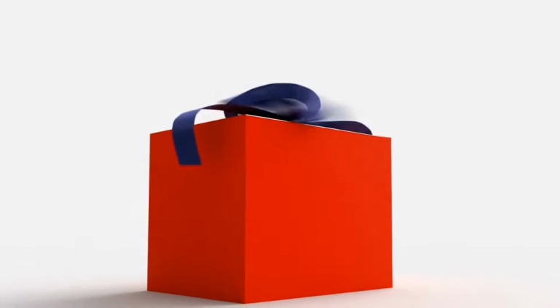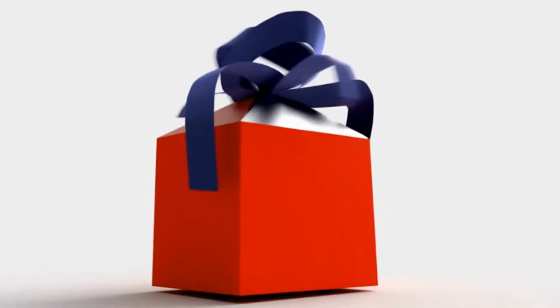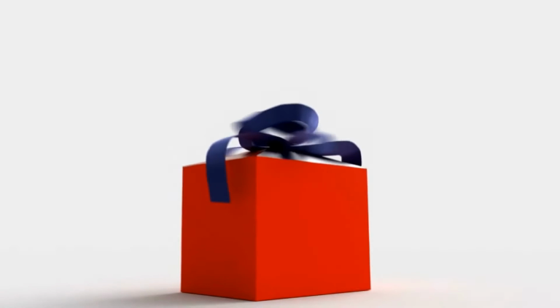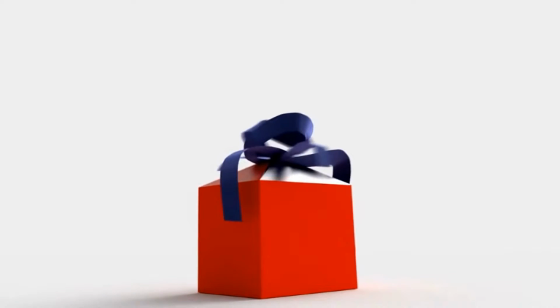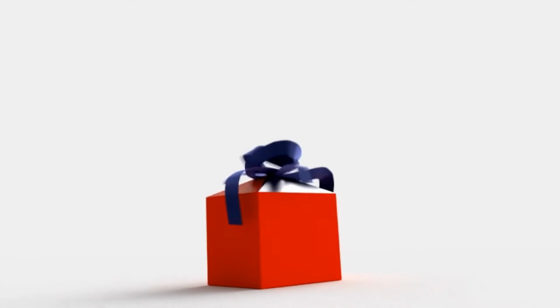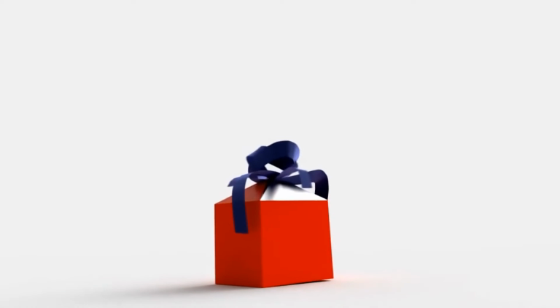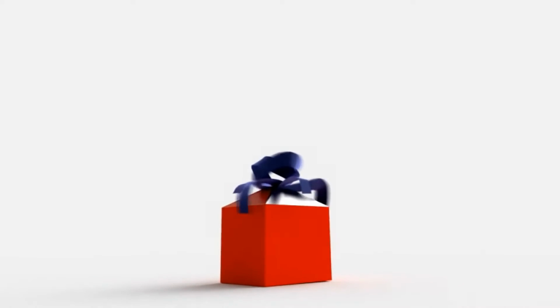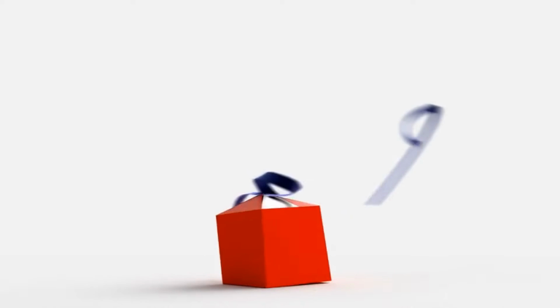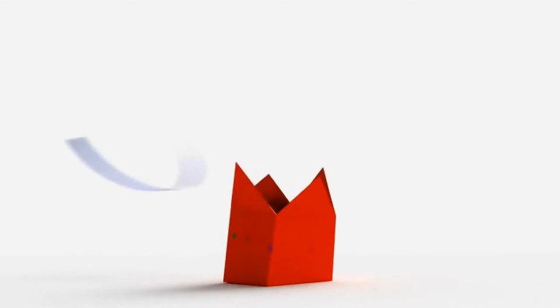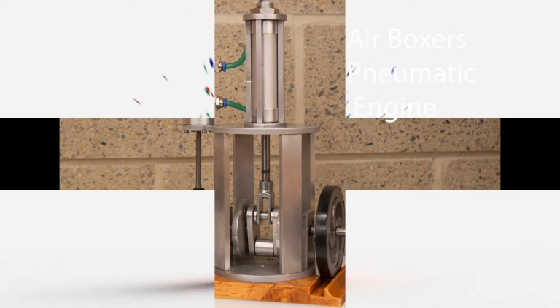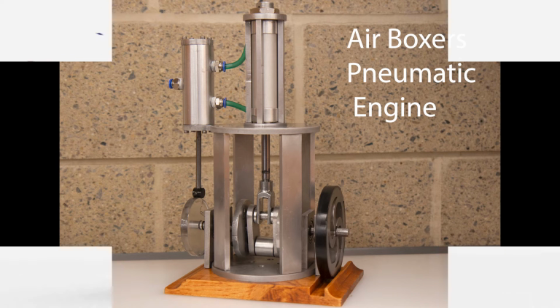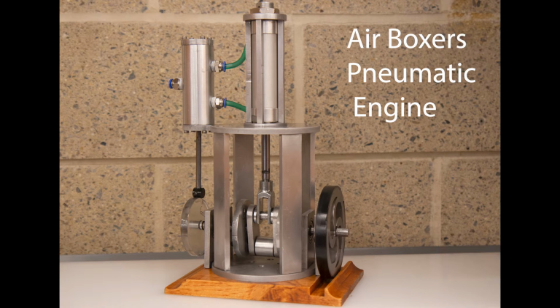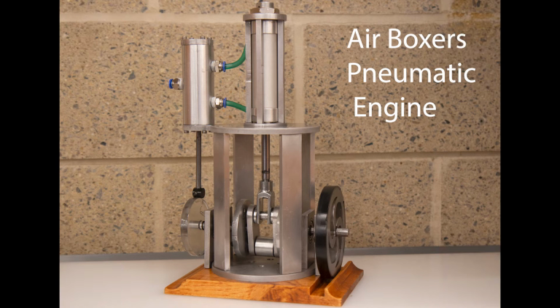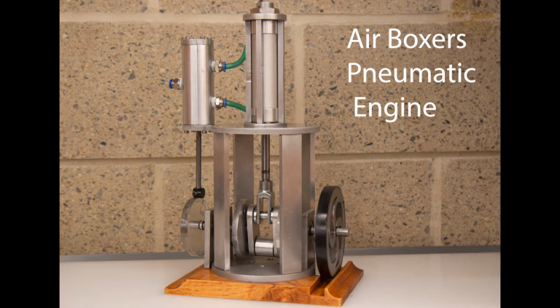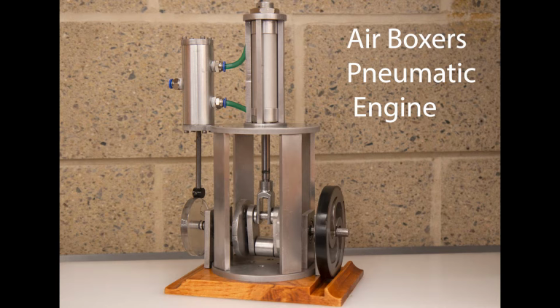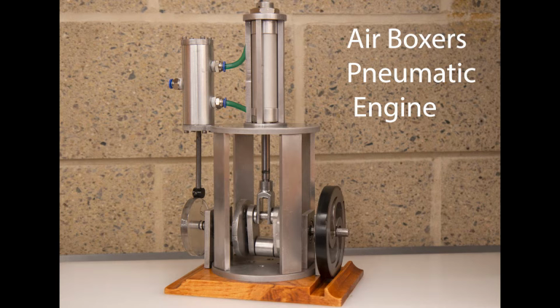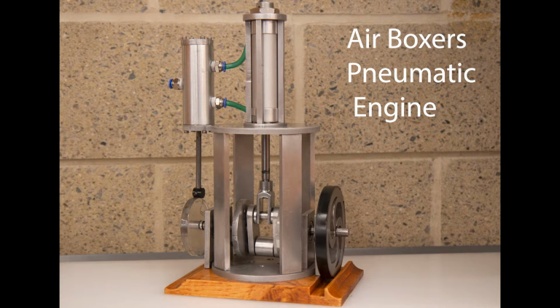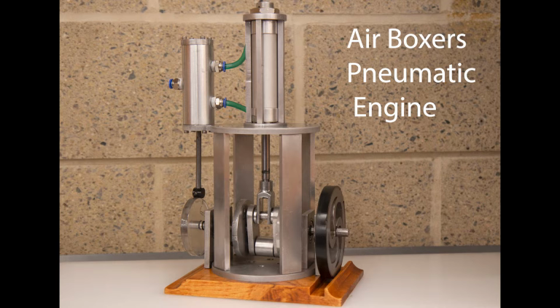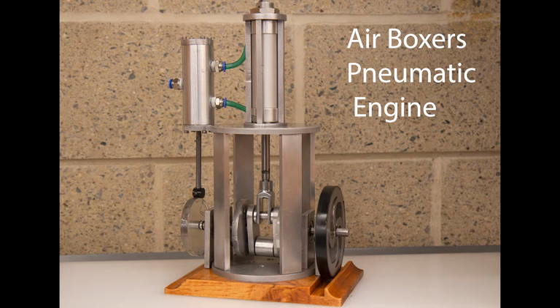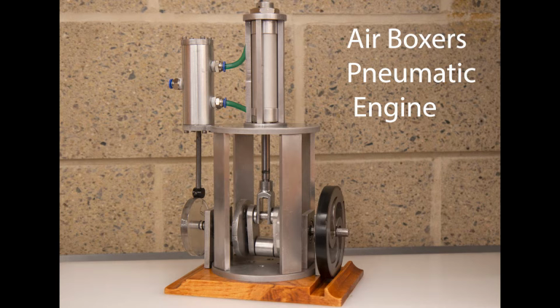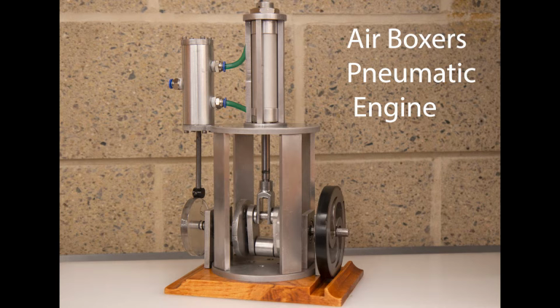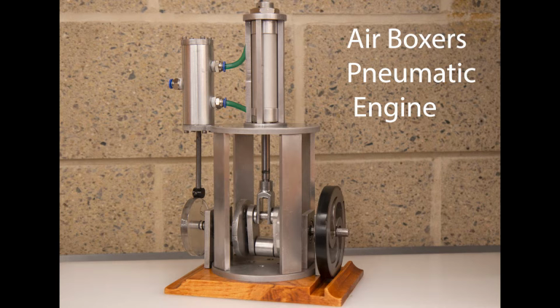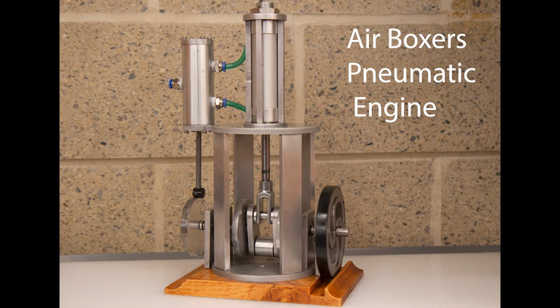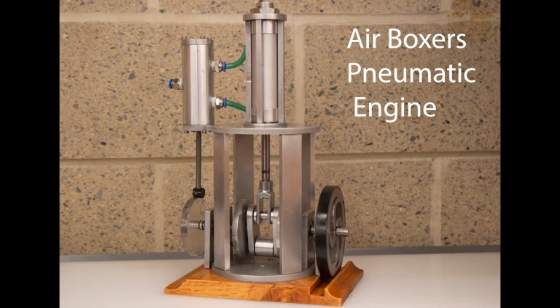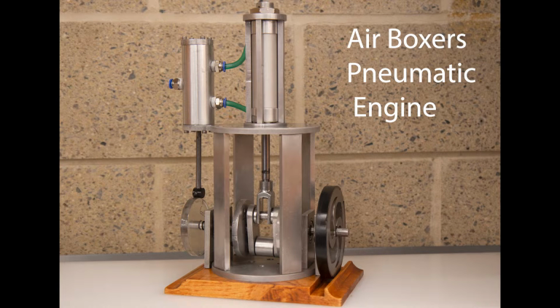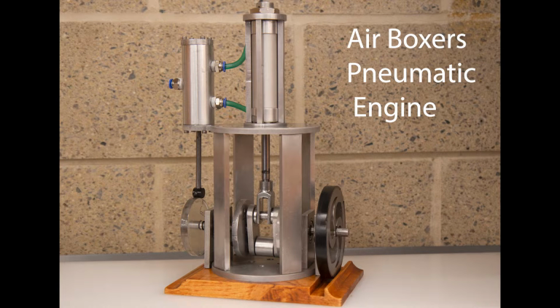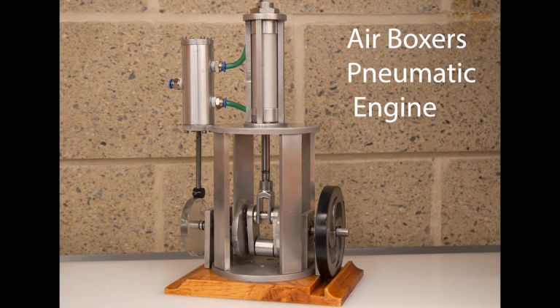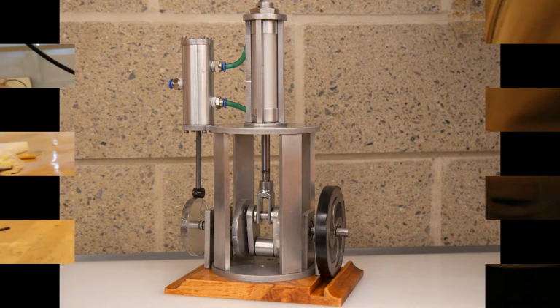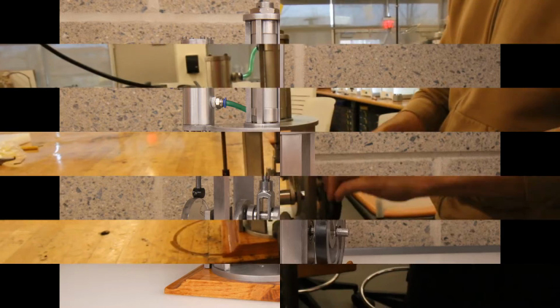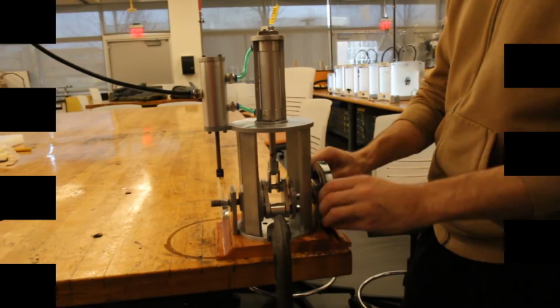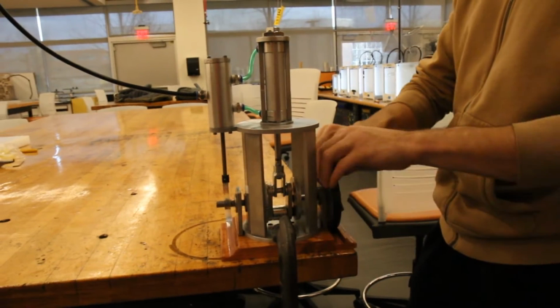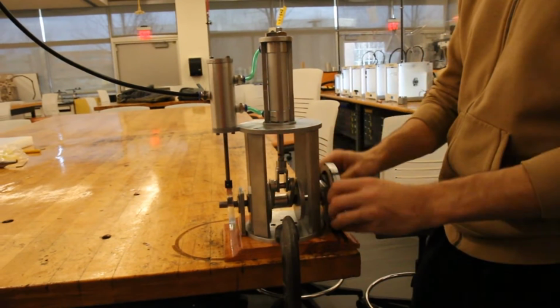They say the best things in life come in small packages, or in this case small footprints. Designed with the concepts of German engineering, we bring you Das Ludenboxer, or airboxer for short.